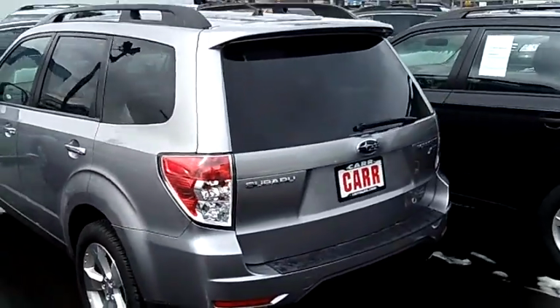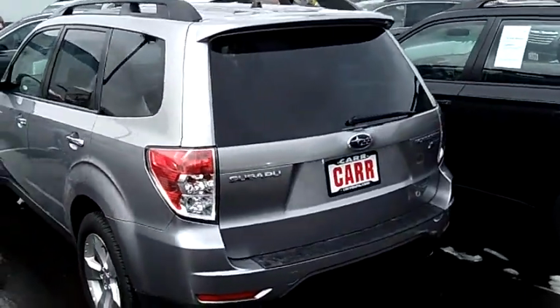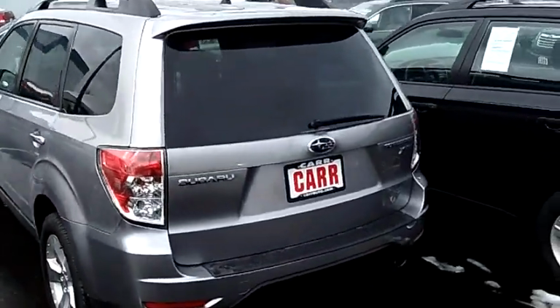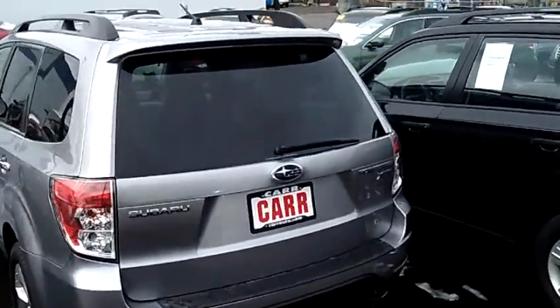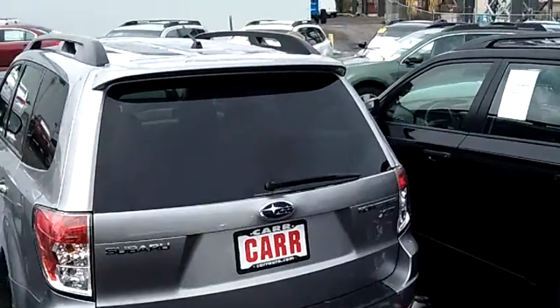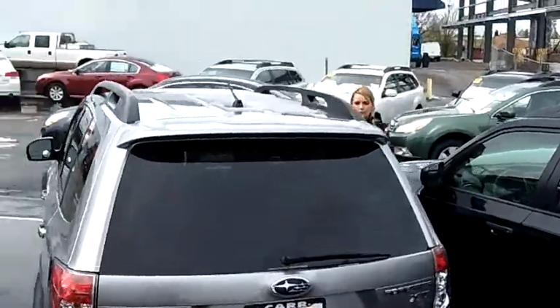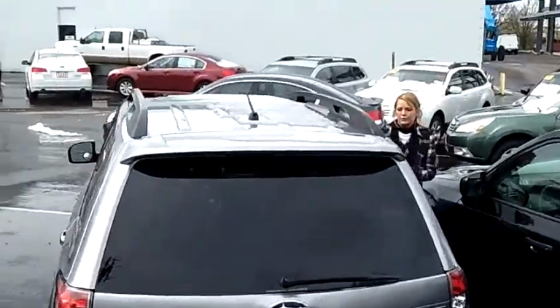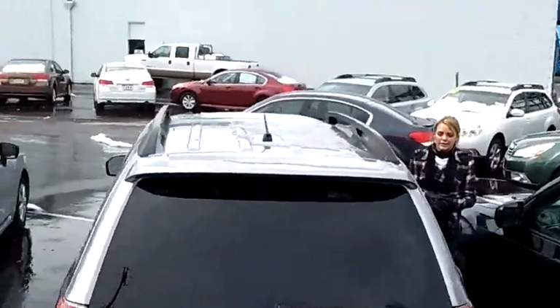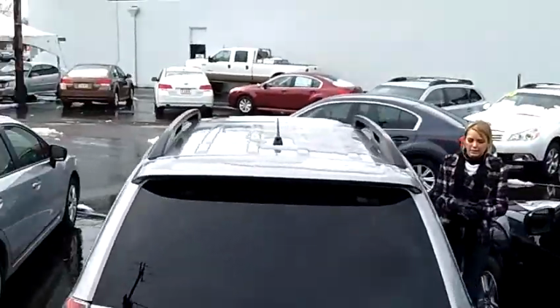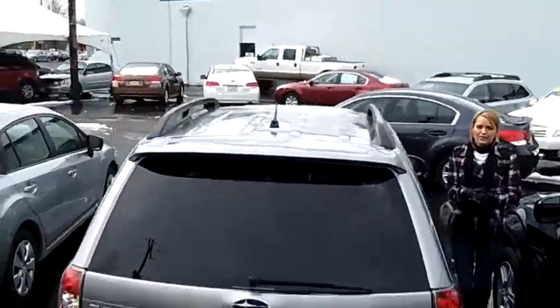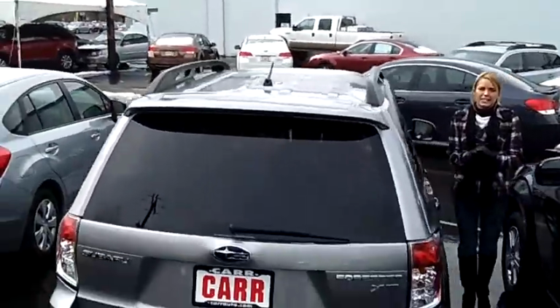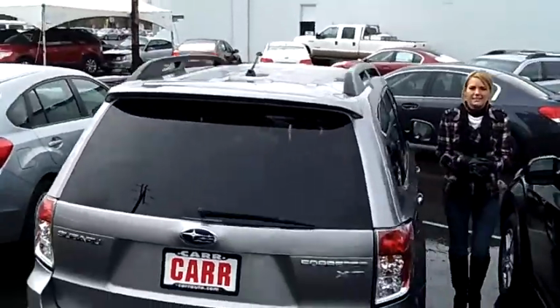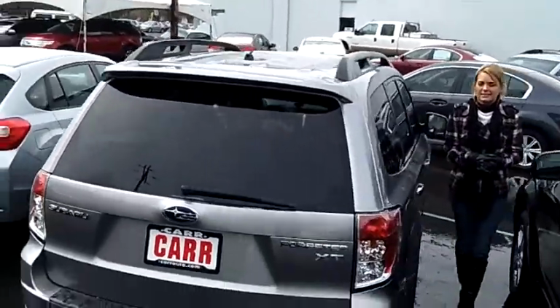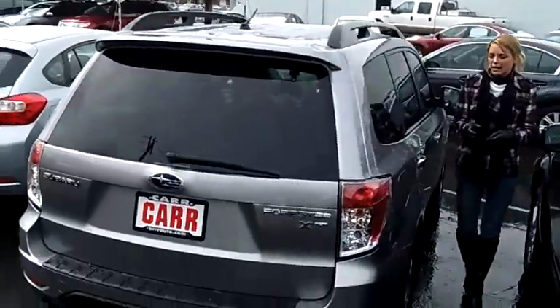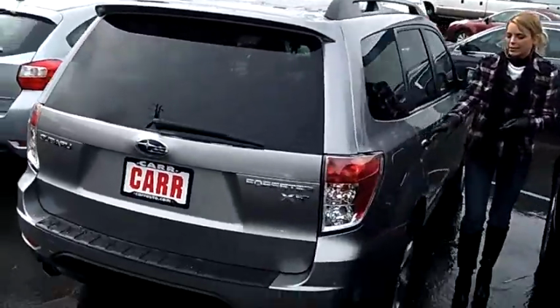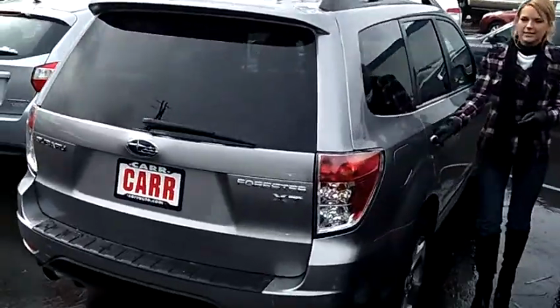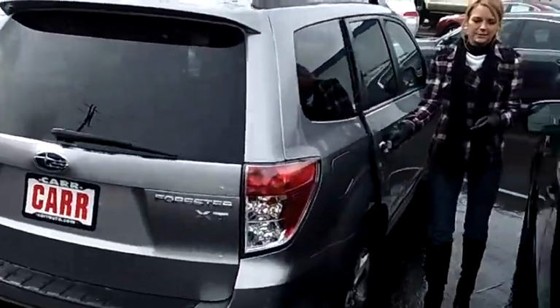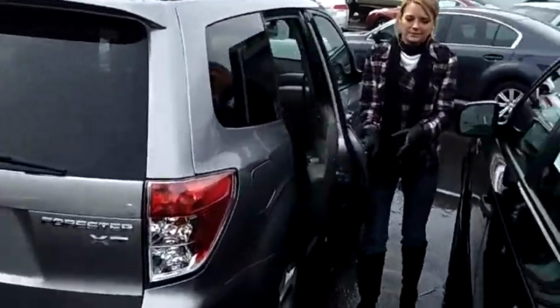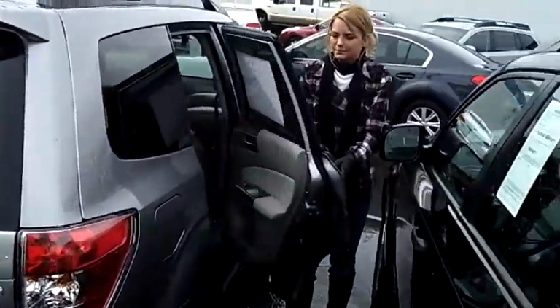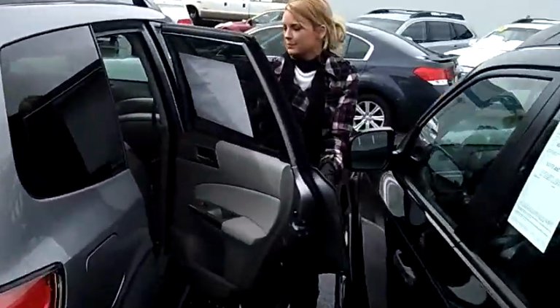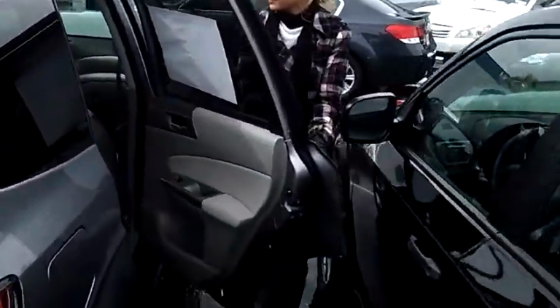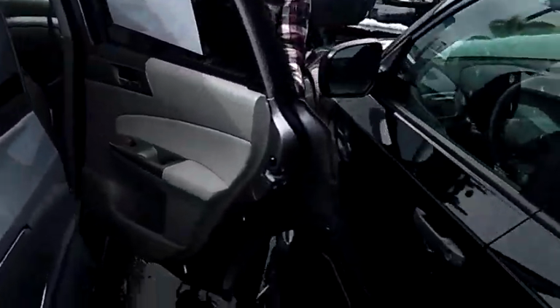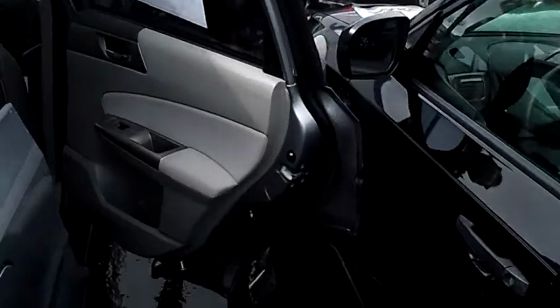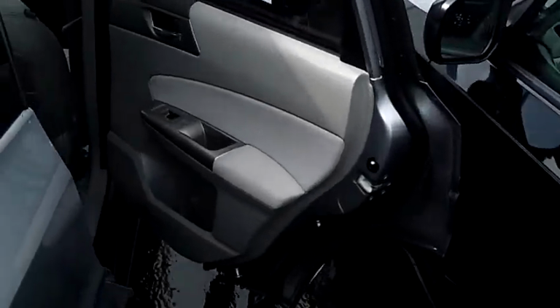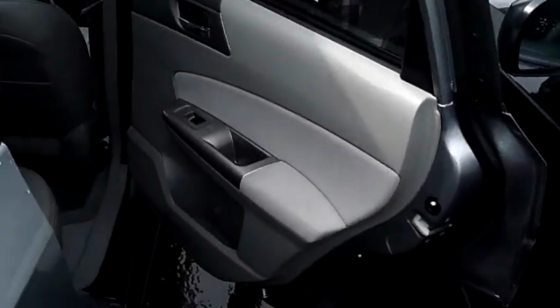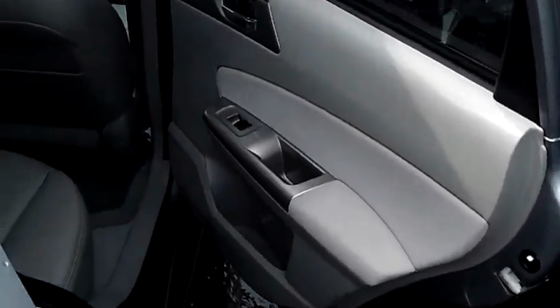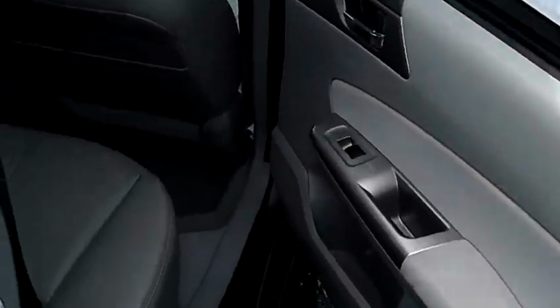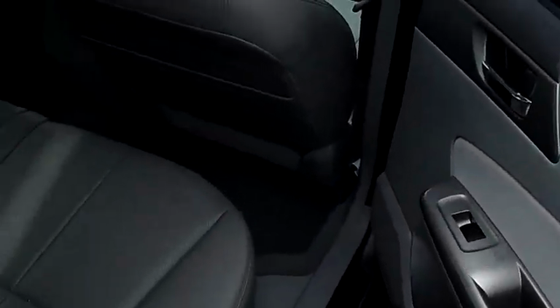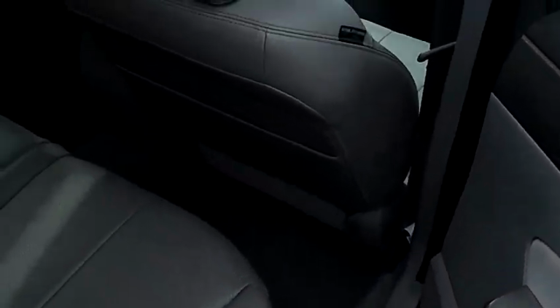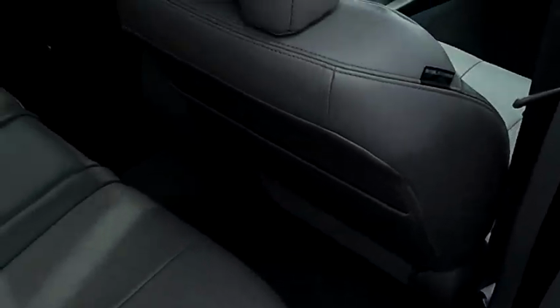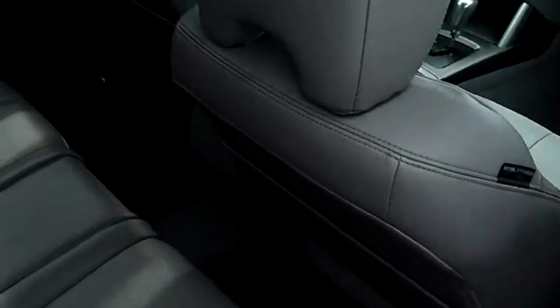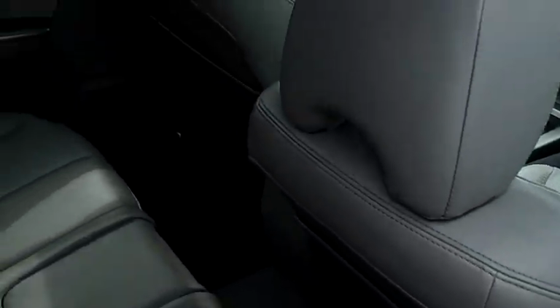It has a panorama roof, roof rack, privacy glass, alloy wheels, and a beautiful all-leather interior.